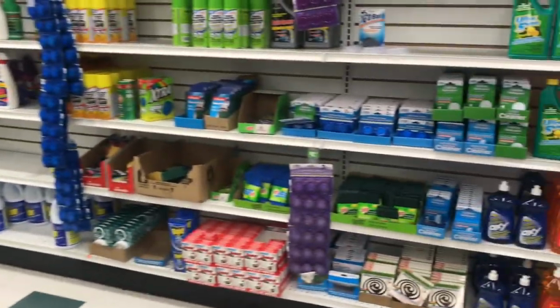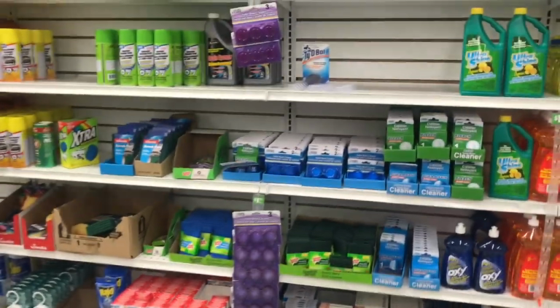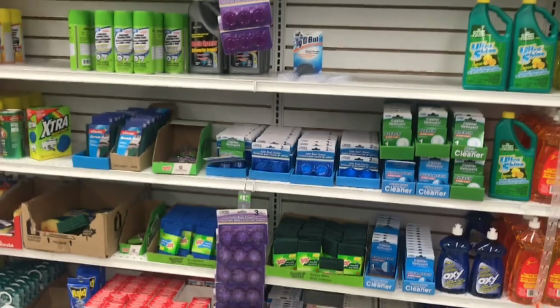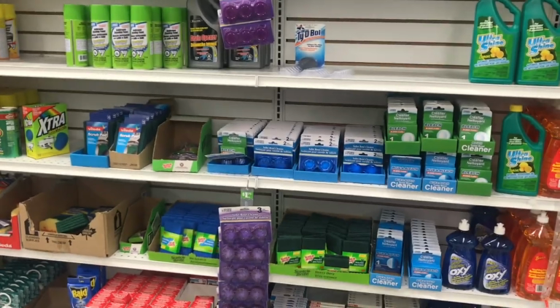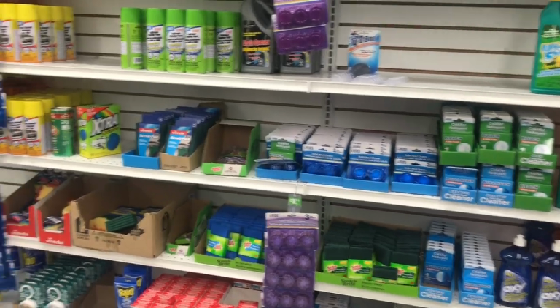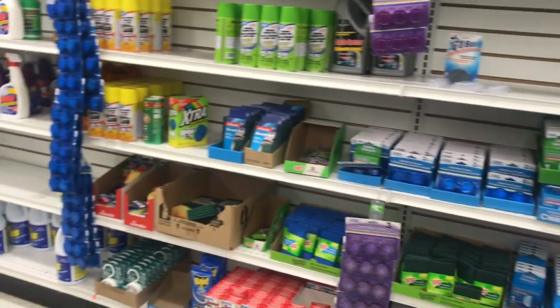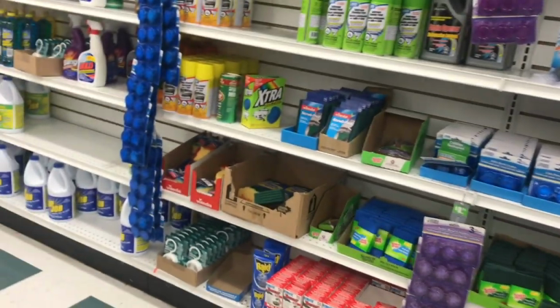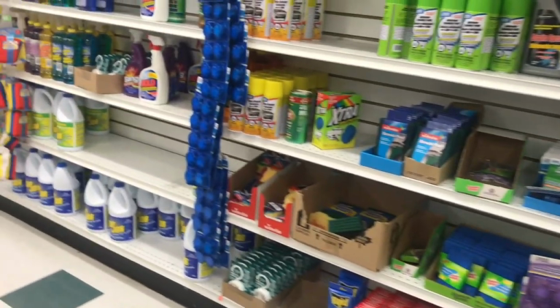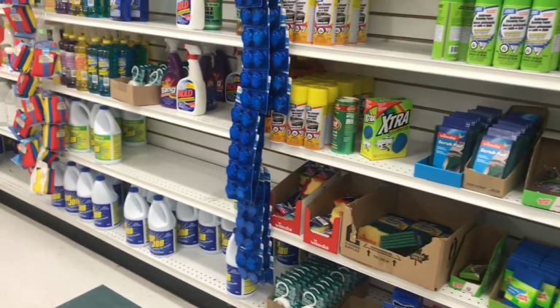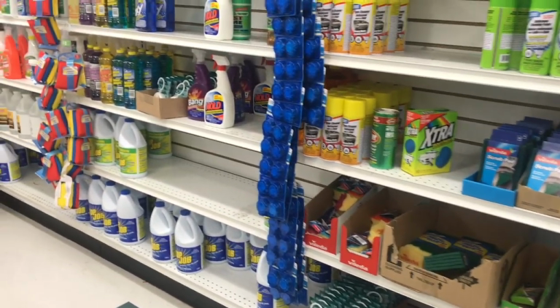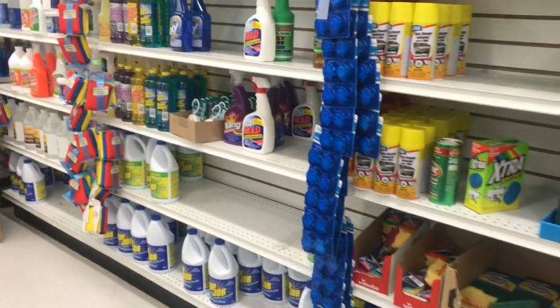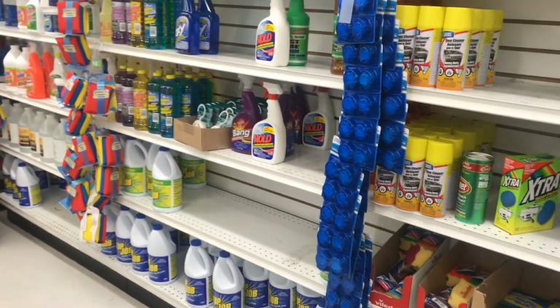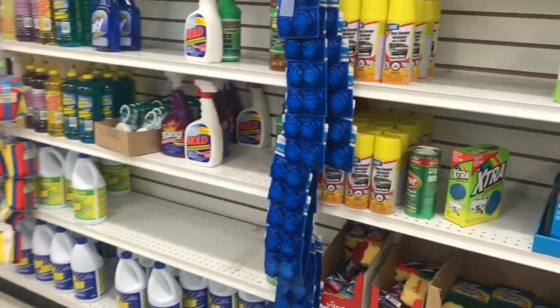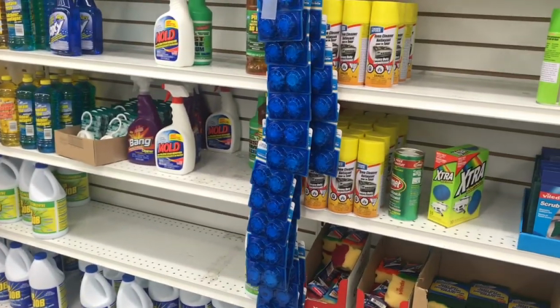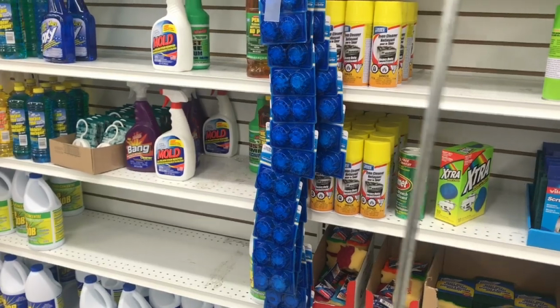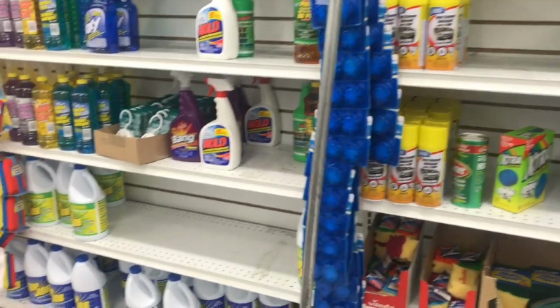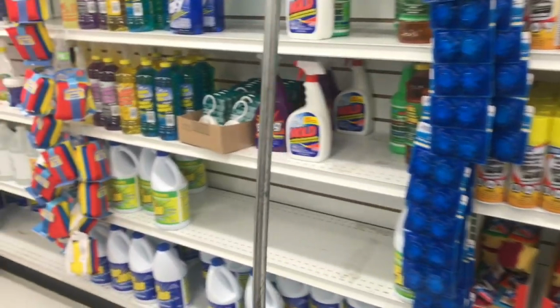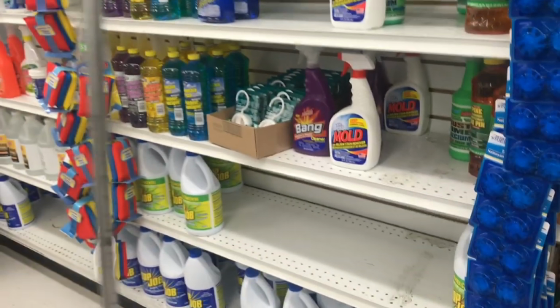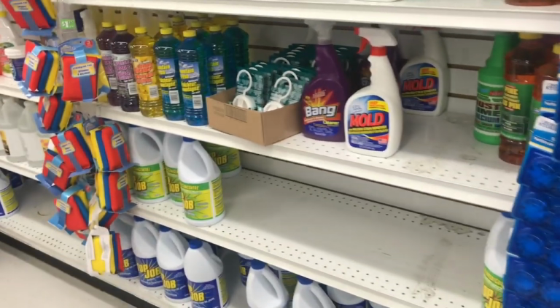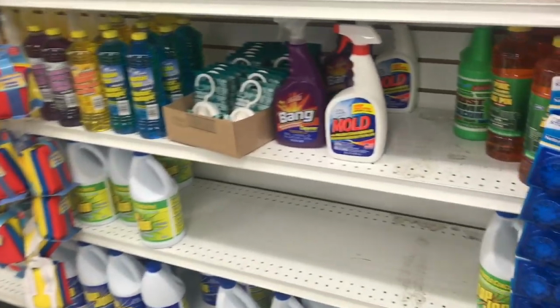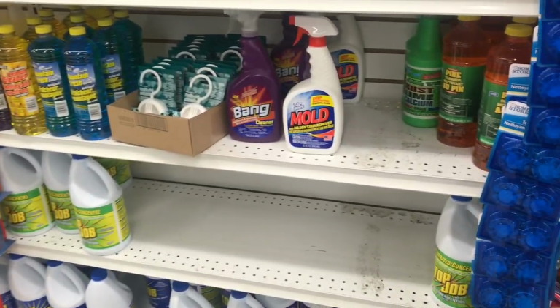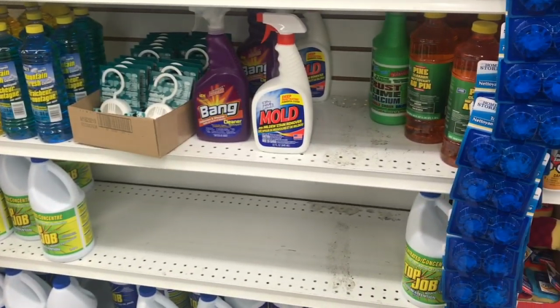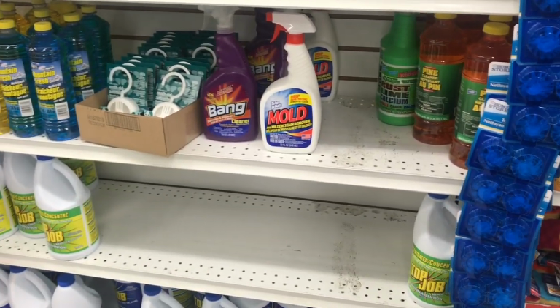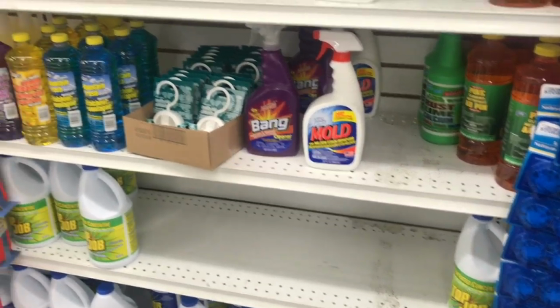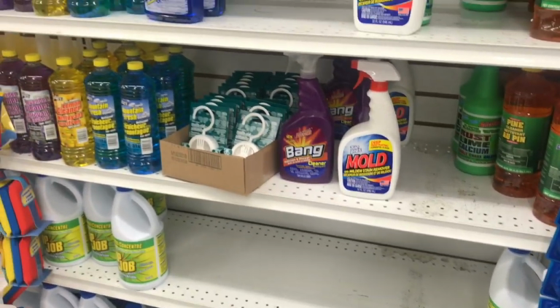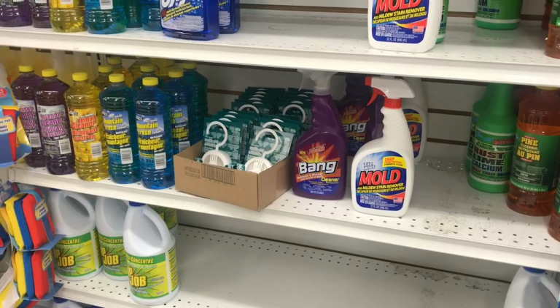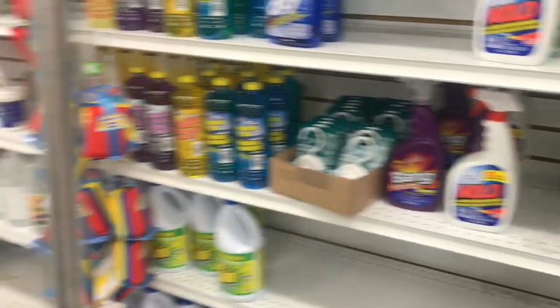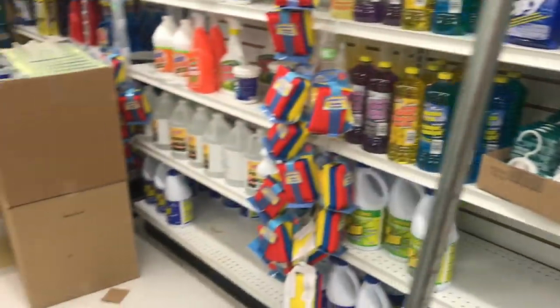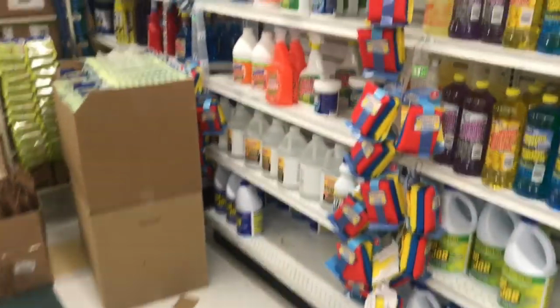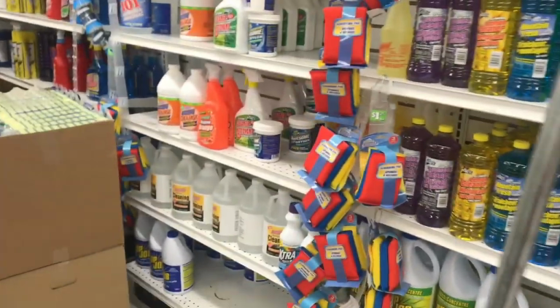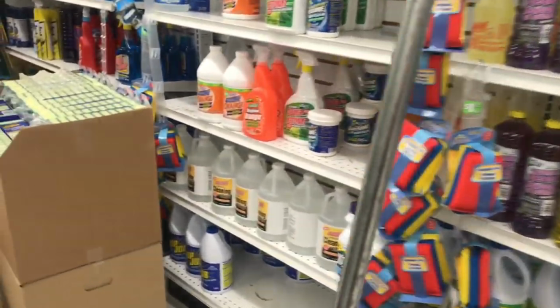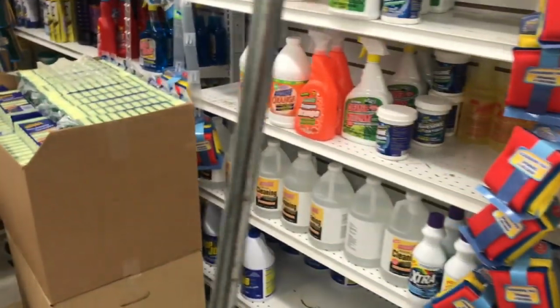Someone was recommending that I clean my shower glass doors with The Works — I believe it's a toilet bowl cleaner. I'm looking for it. Has anyone seen it at Dollar Tree? I have never noticed it. I think it's called The Works Toilet Bowl Cleaner.